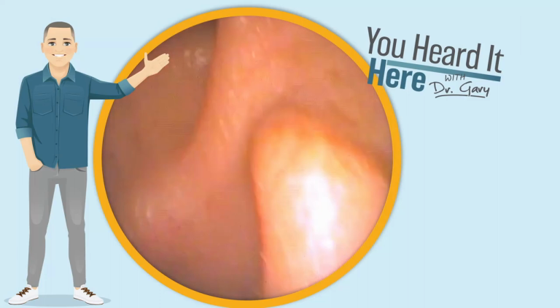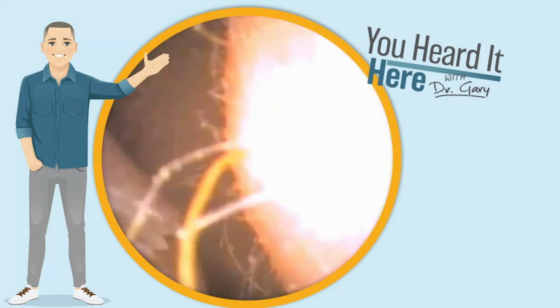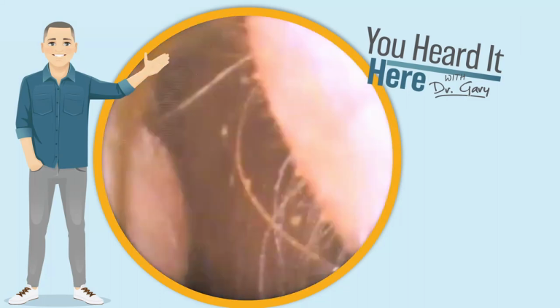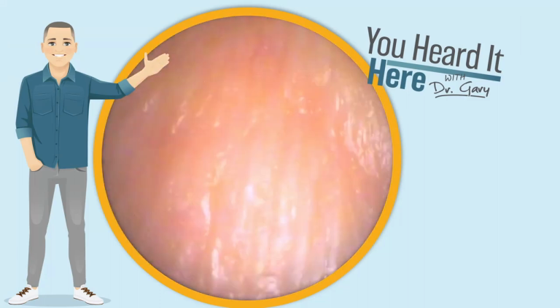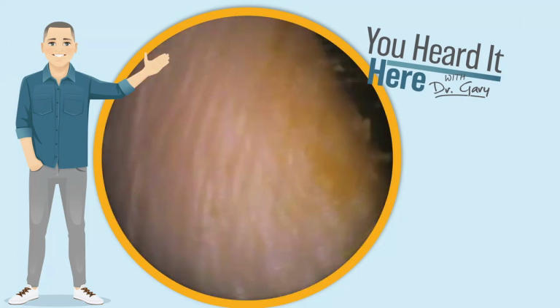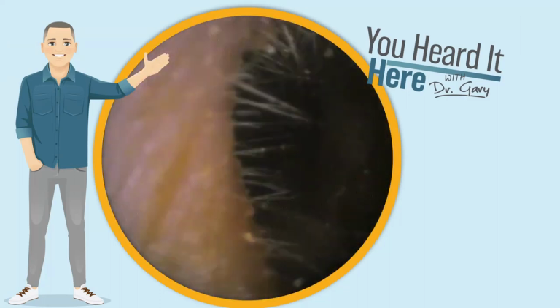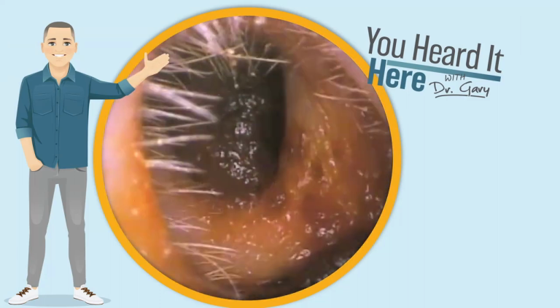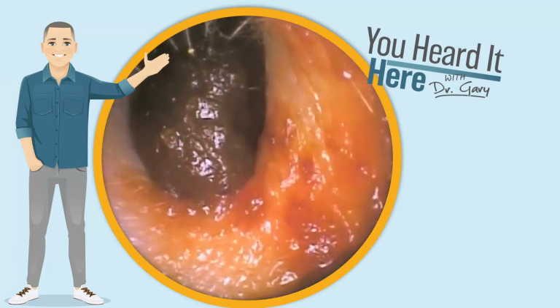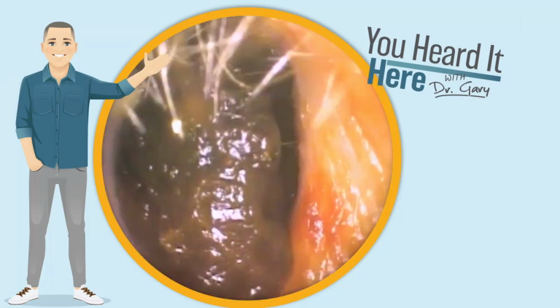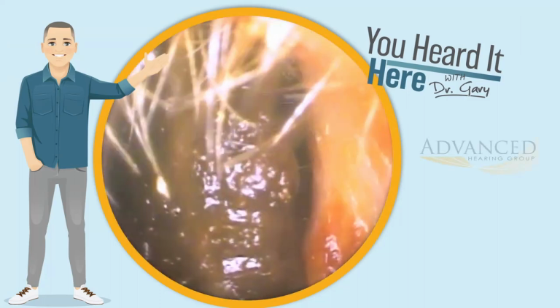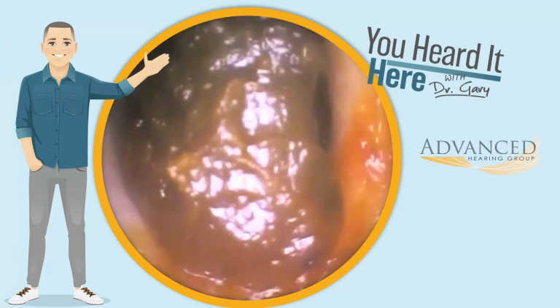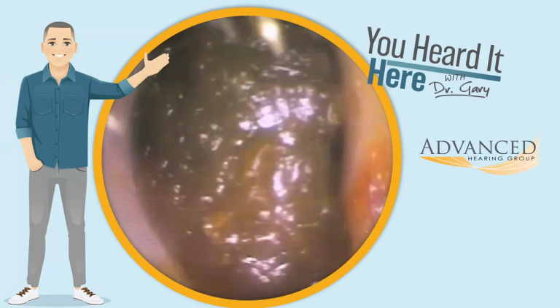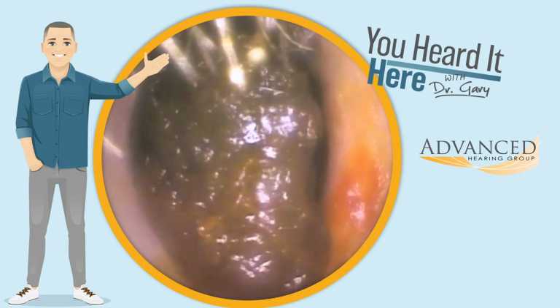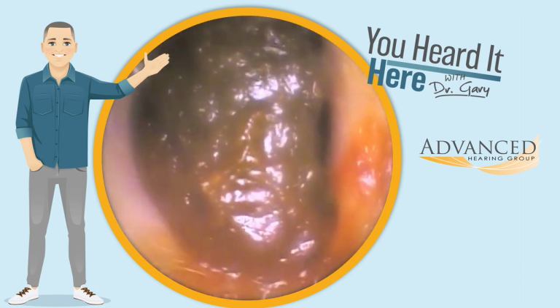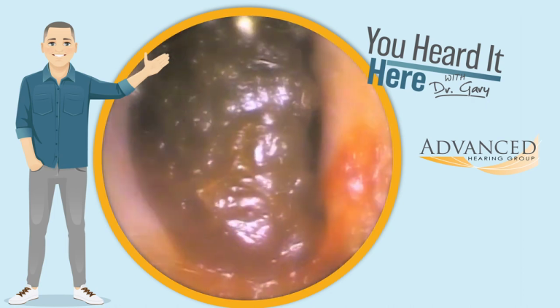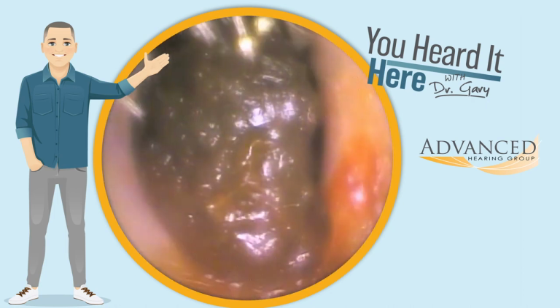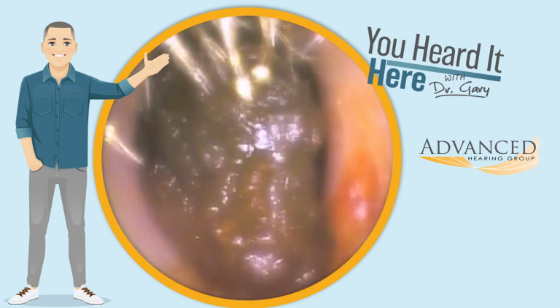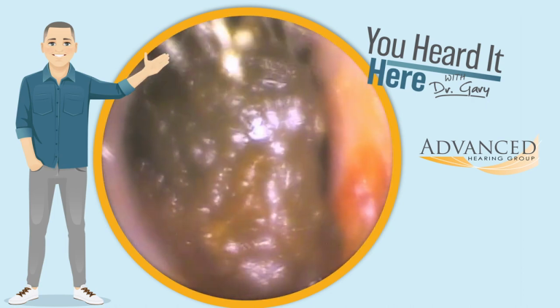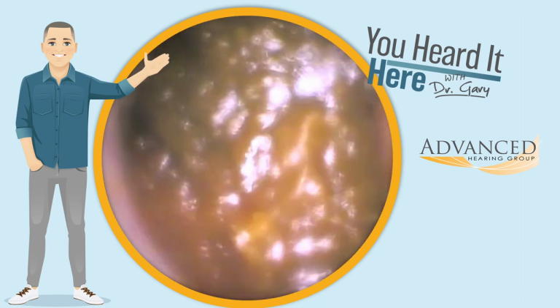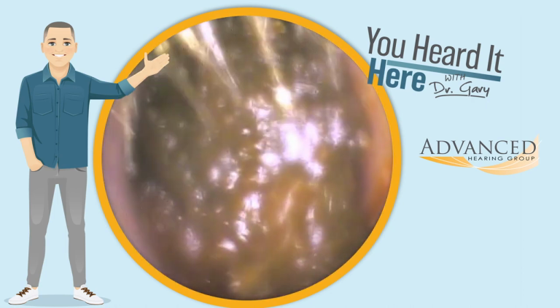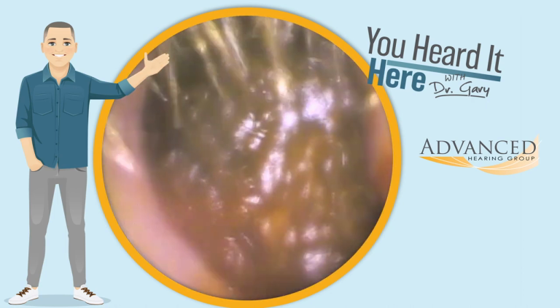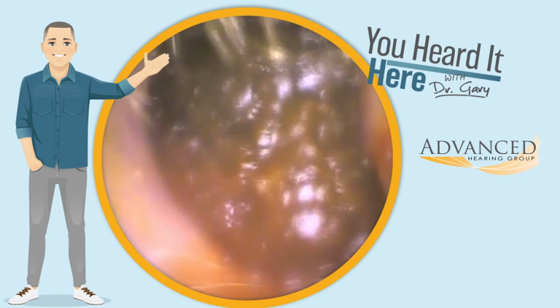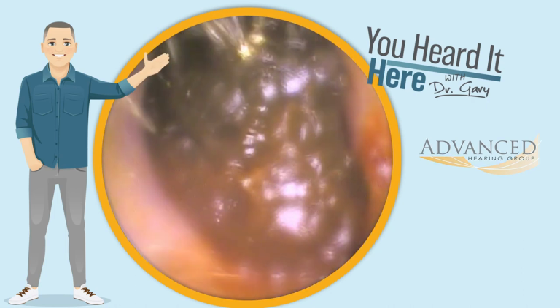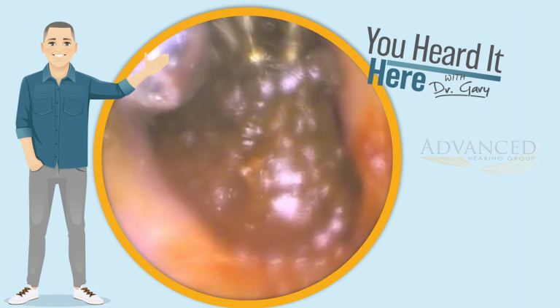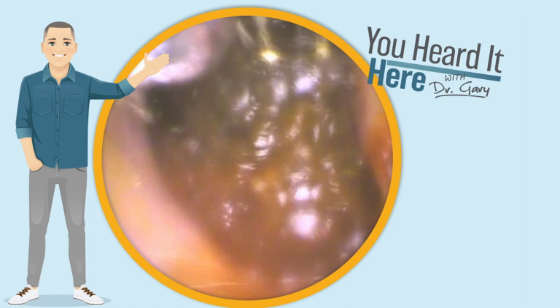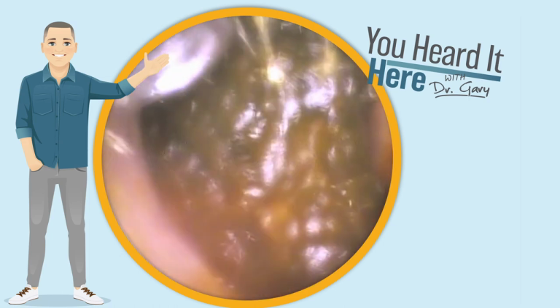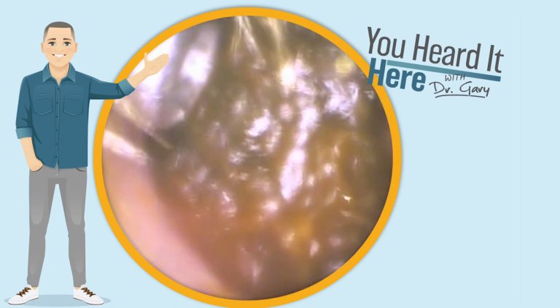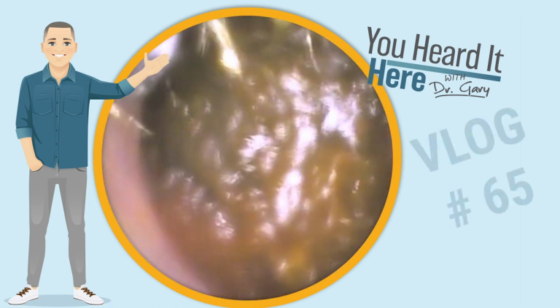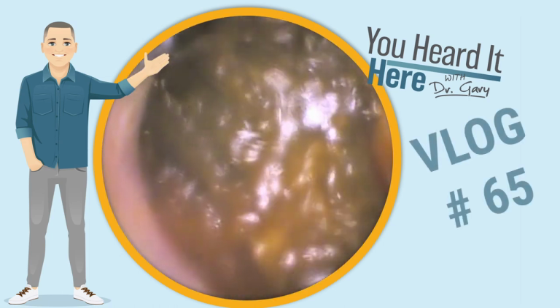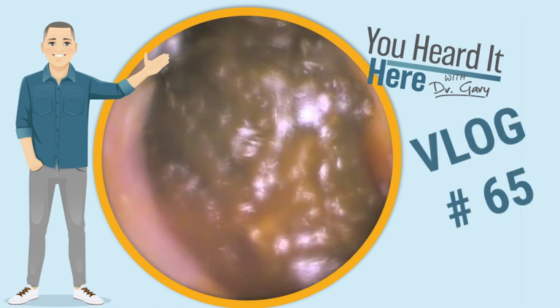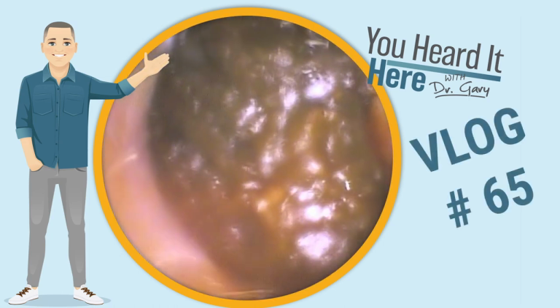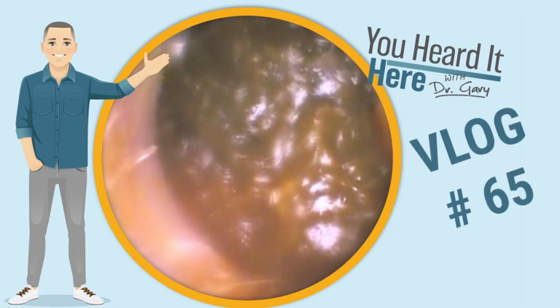Welcome back to You Heard It Here with Dr. Gary. I'm Gary, one of the clinical audiologists and part of the ownership team here with Advanced Hearing Group in Scottsdale, Arizona. This is earwax removal vlog number 65.